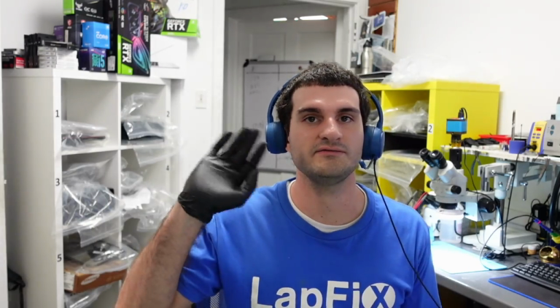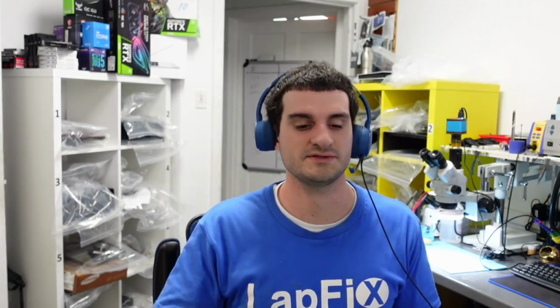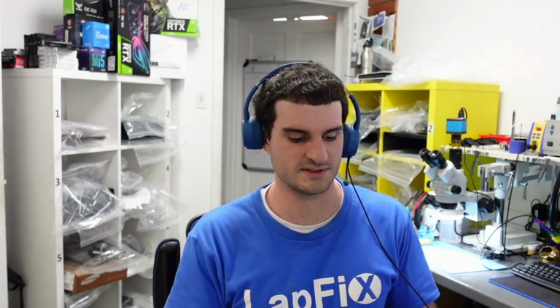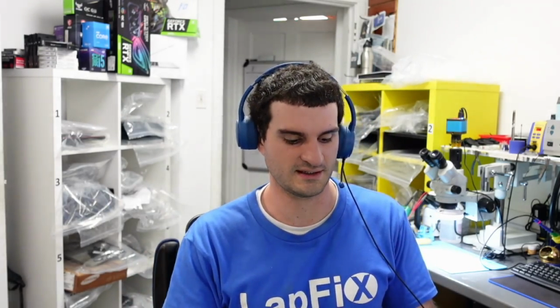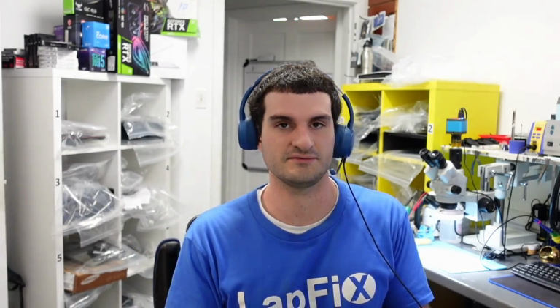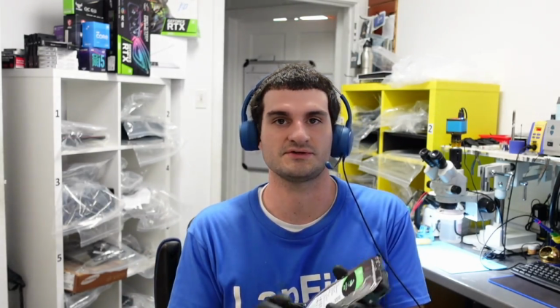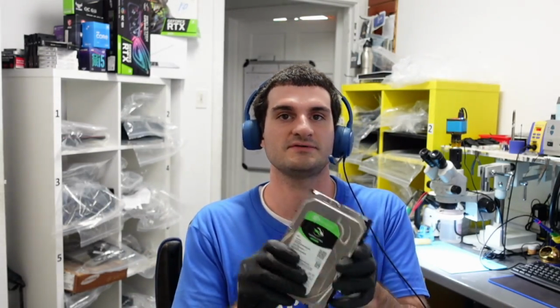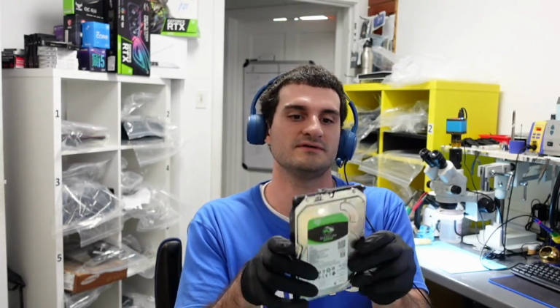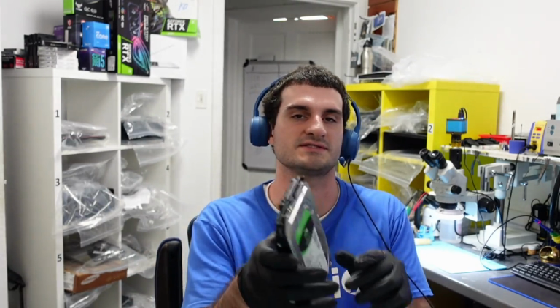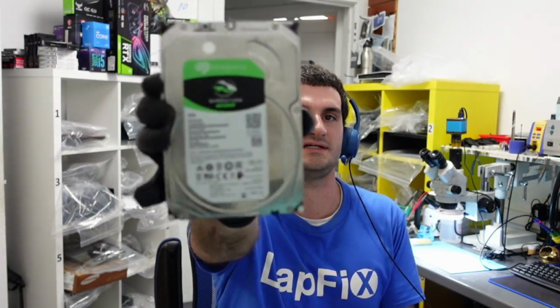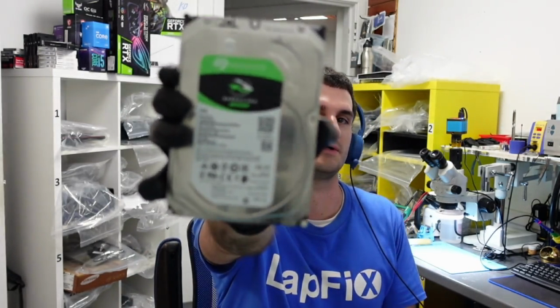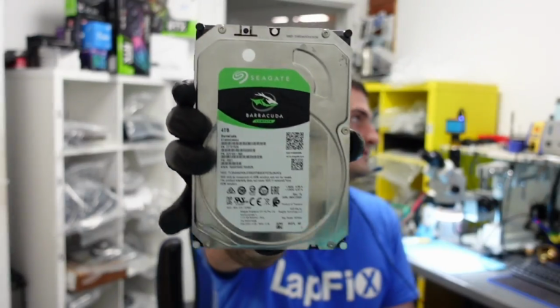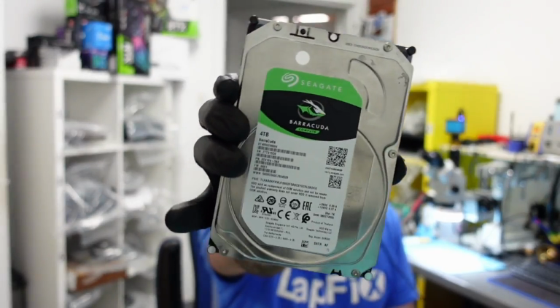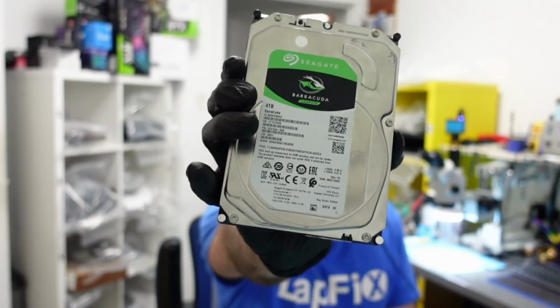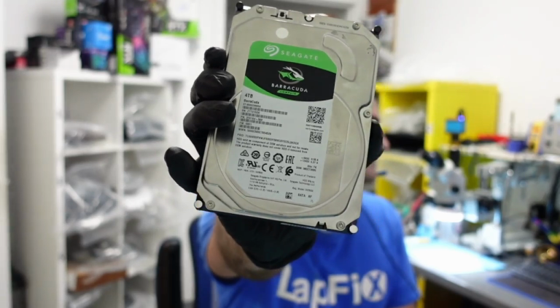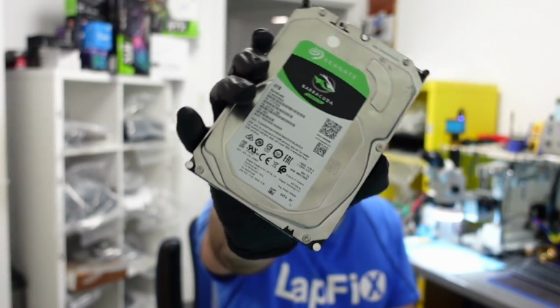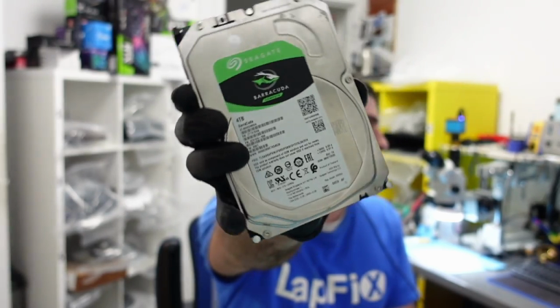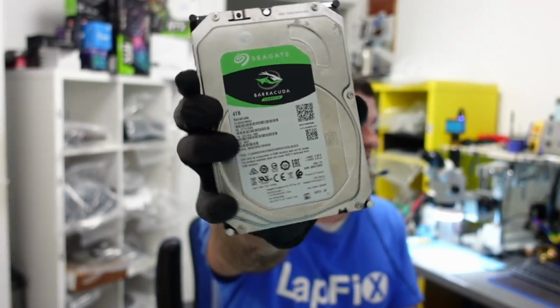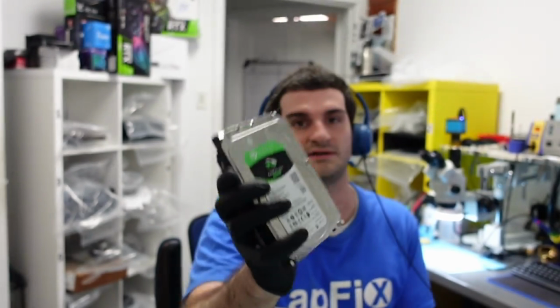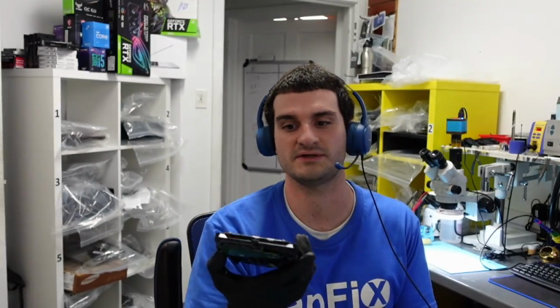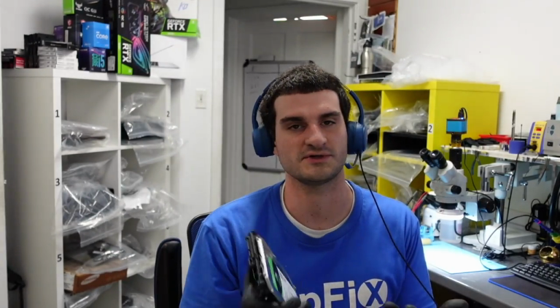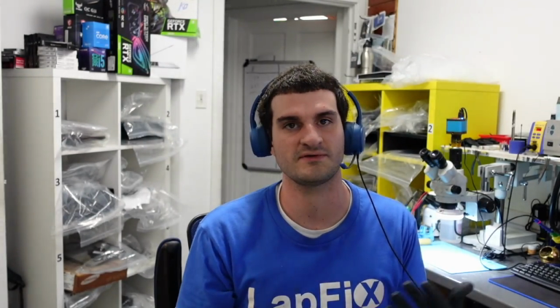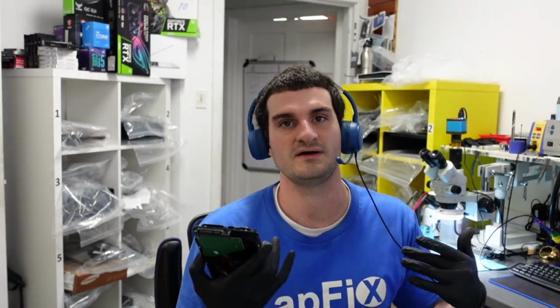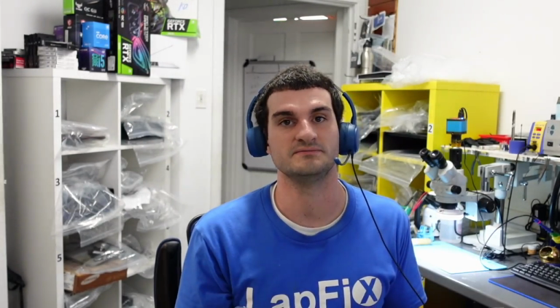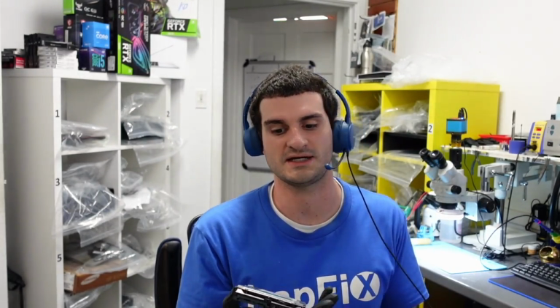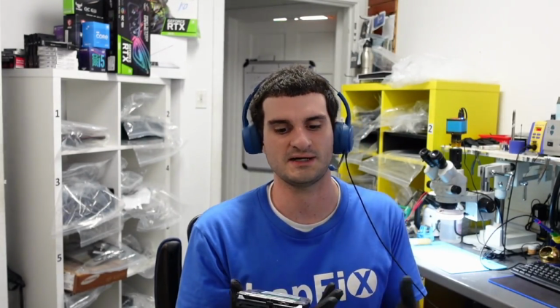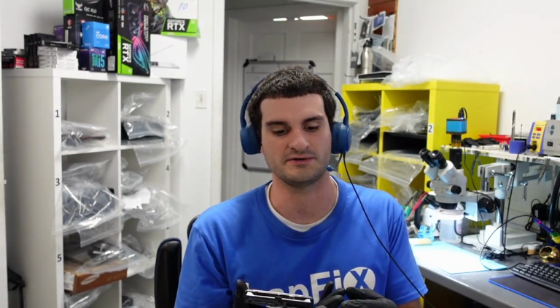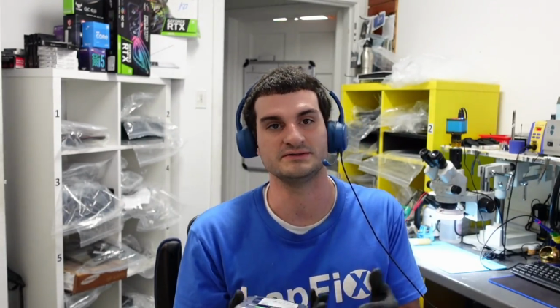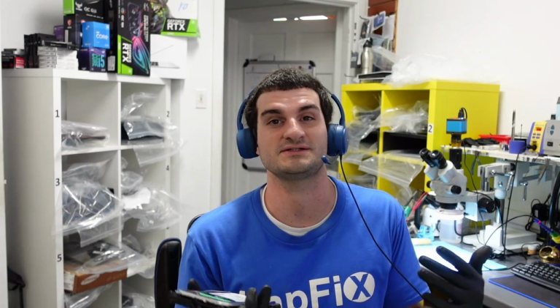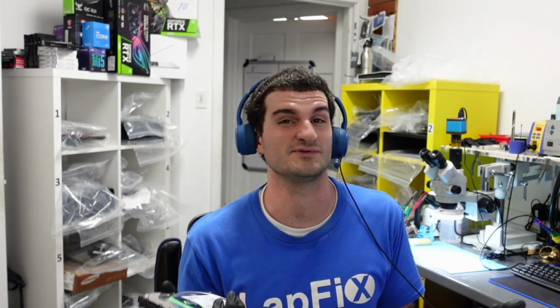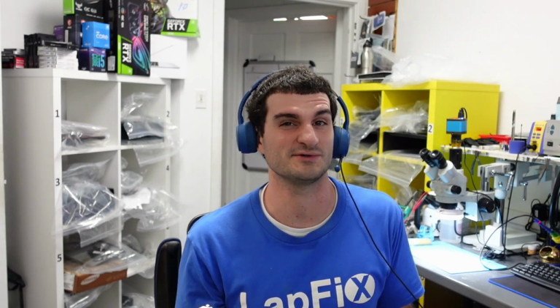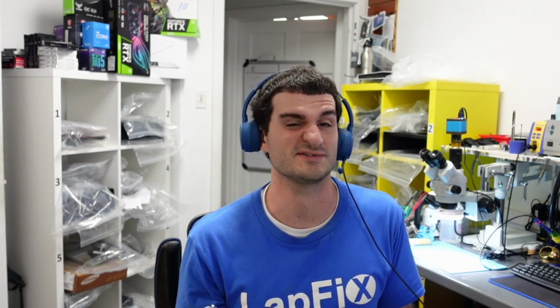Today I have this hard drive here — this is a Seagate Barracuda 4TB. It's a big hard drive, it's actually not powering on, and it's in here for data recovery.